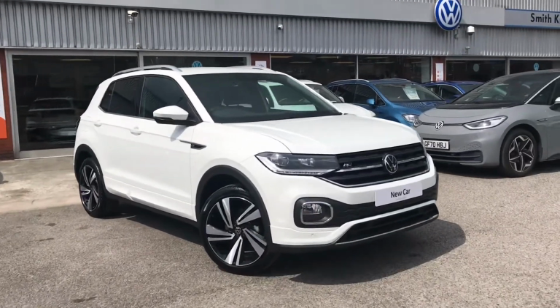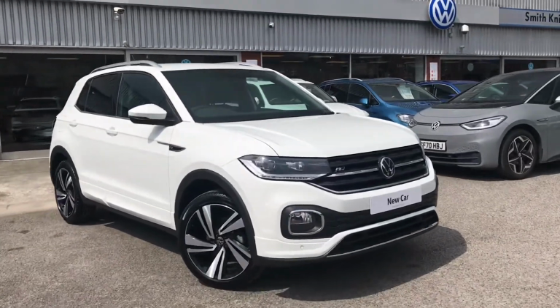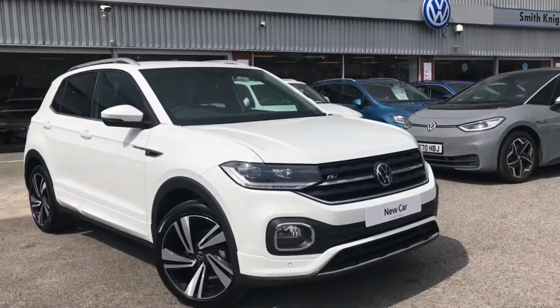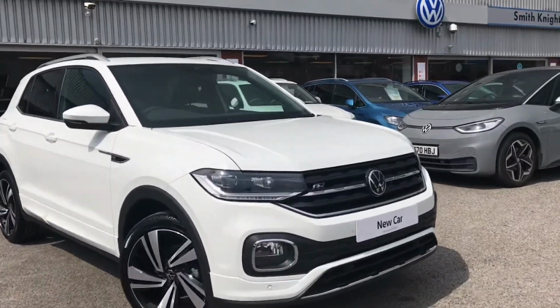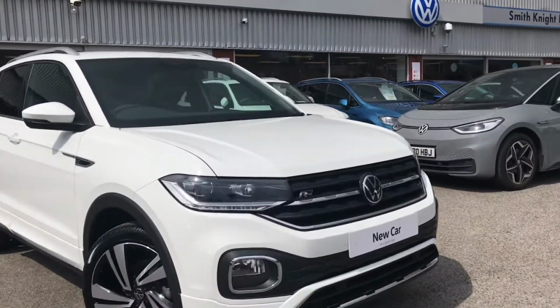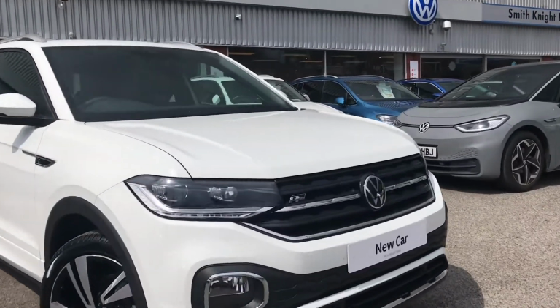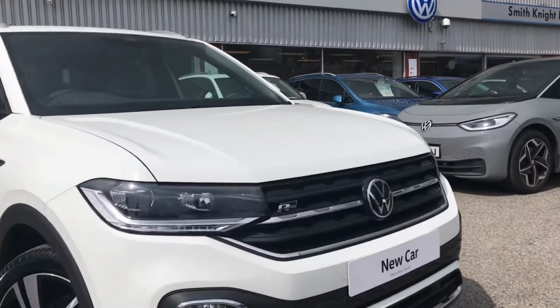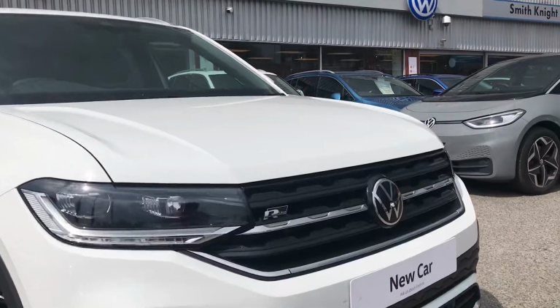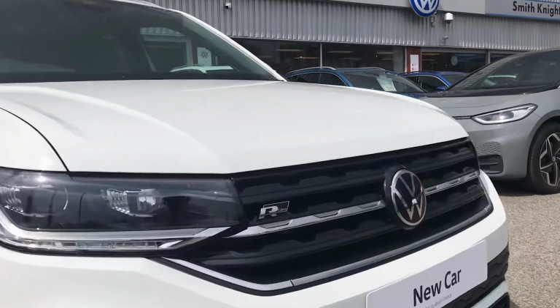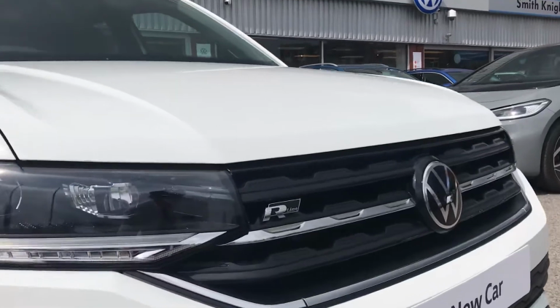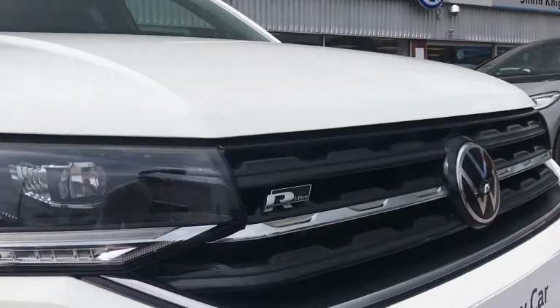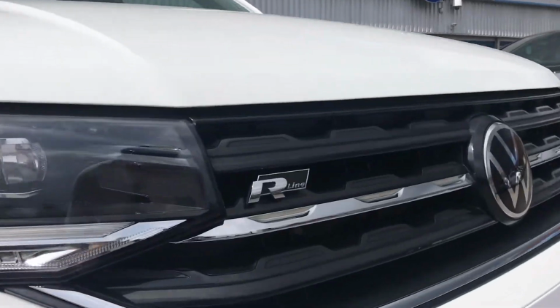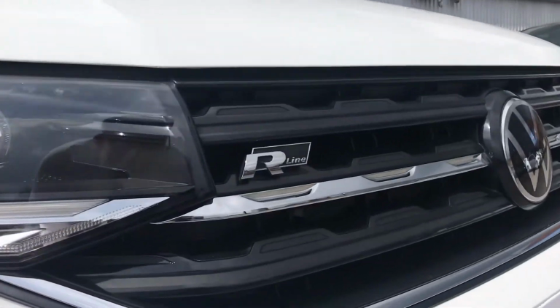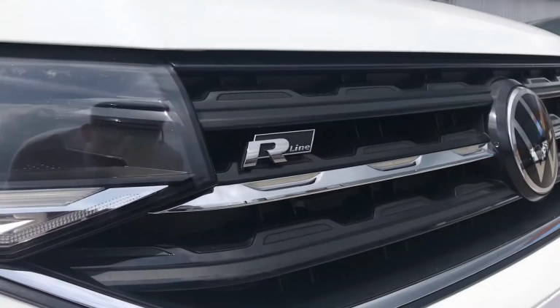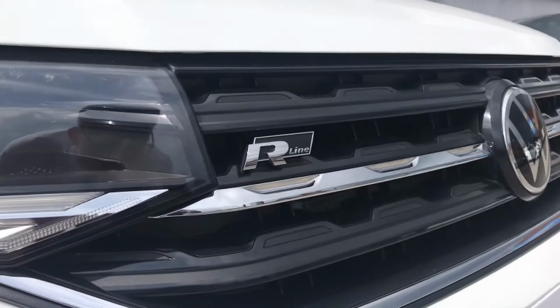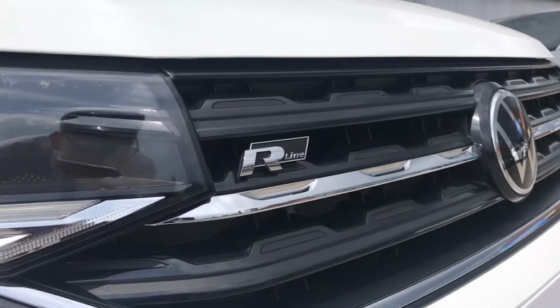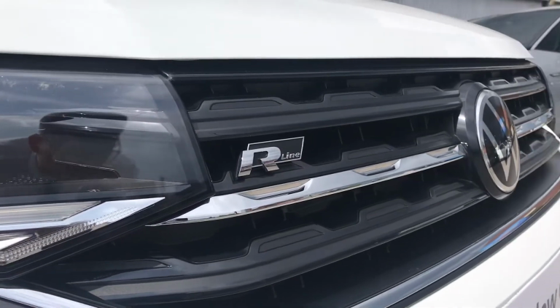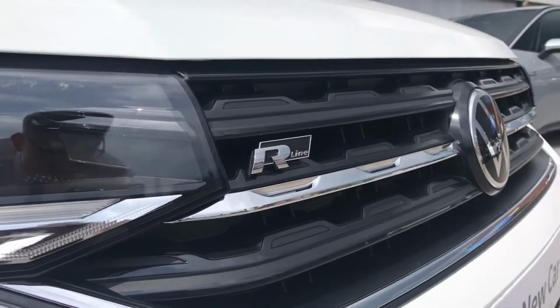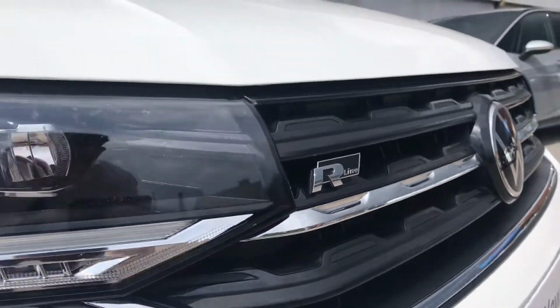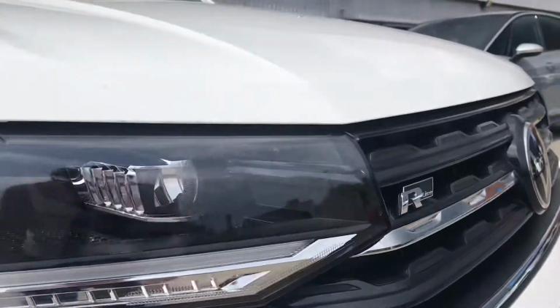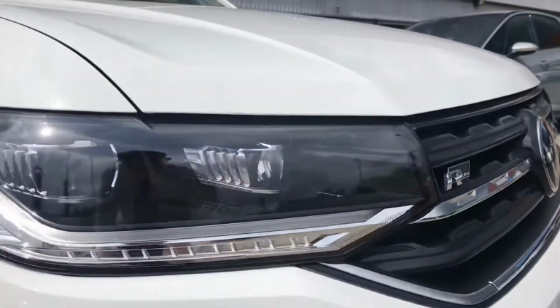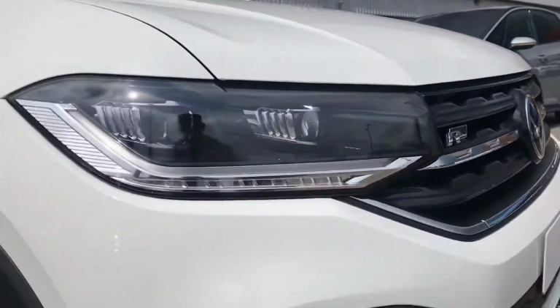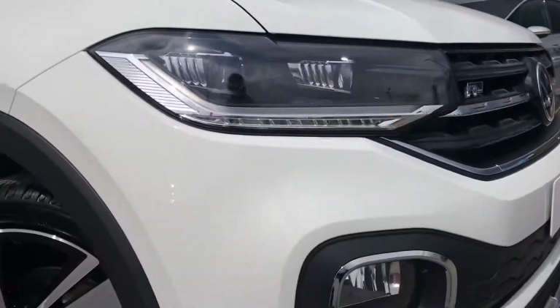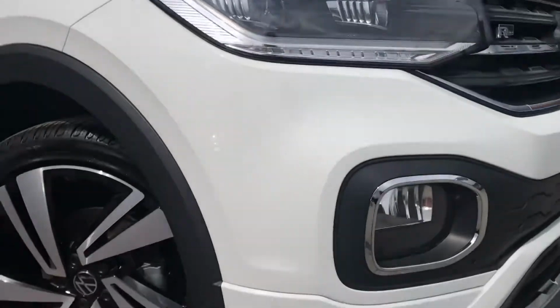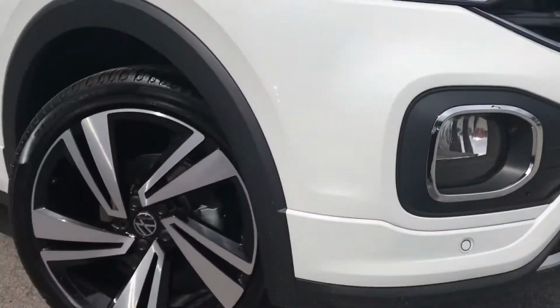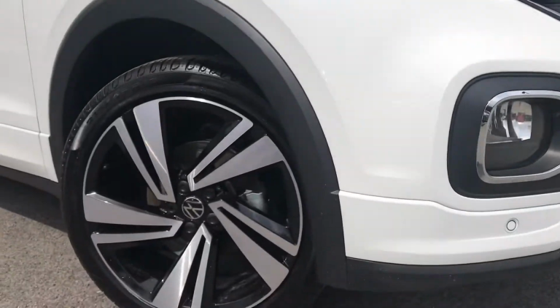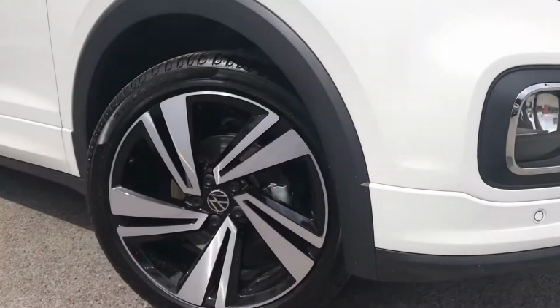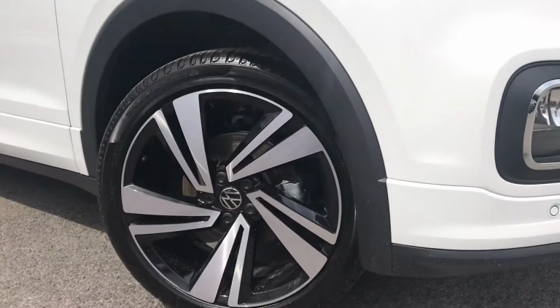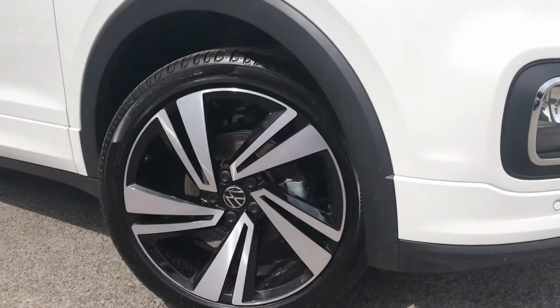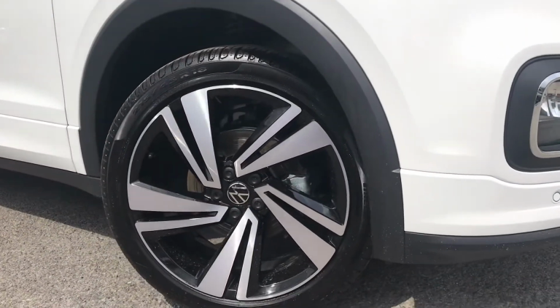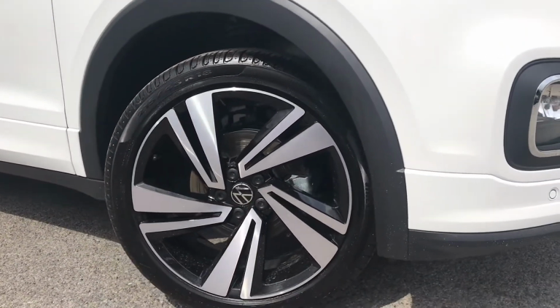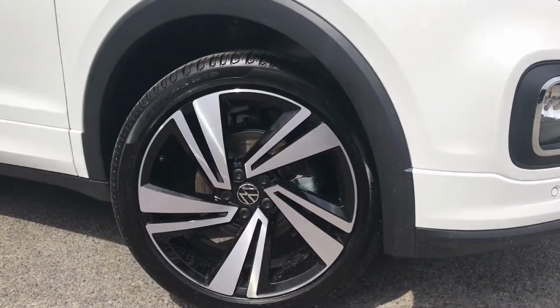At the front we have the R-Line branding, just to show off that you are driving an R-Line. And then we have the 18-inch Nevada alloy wheels, creating a really sleek and stylish look to the car.